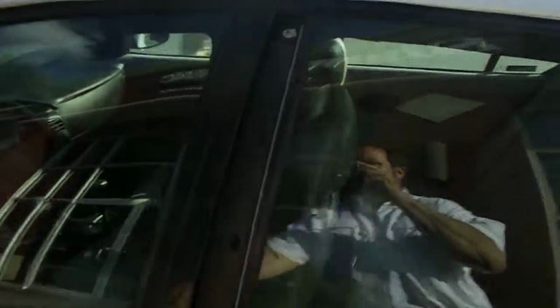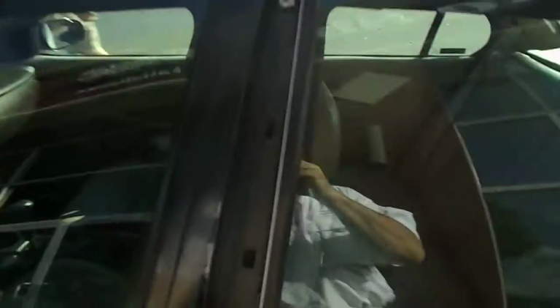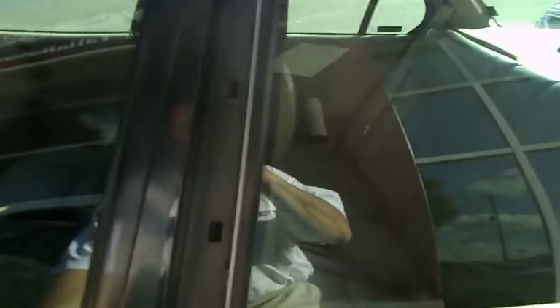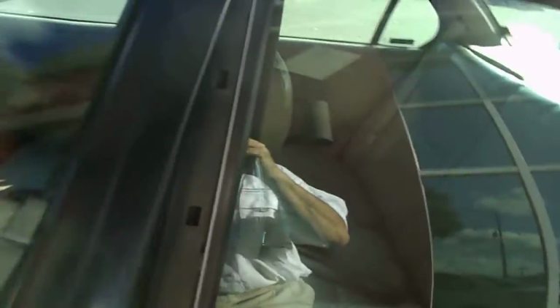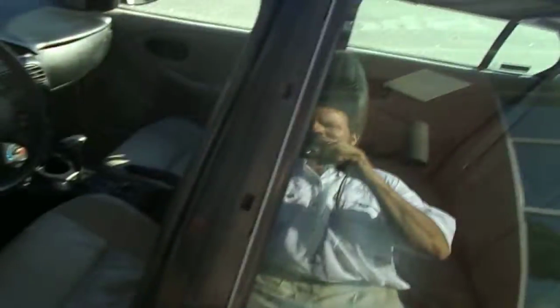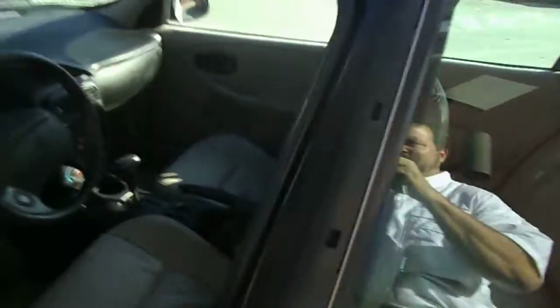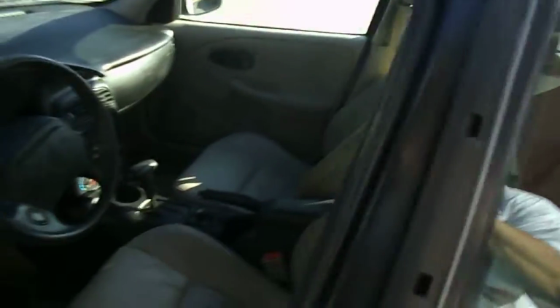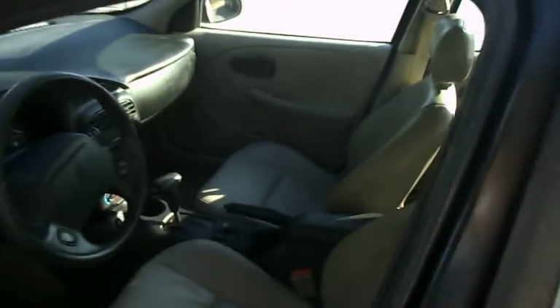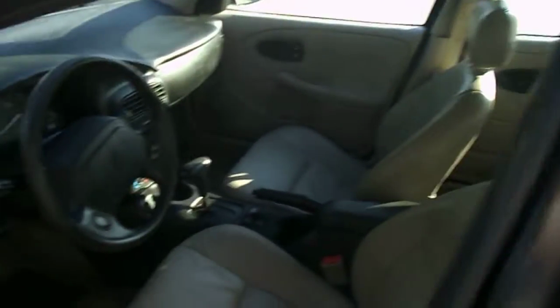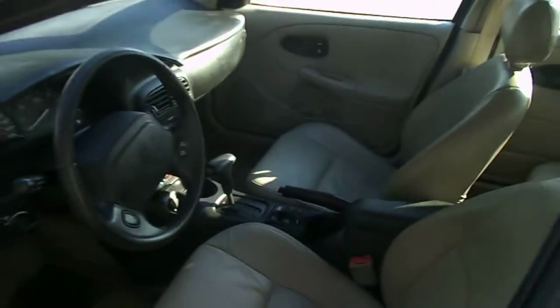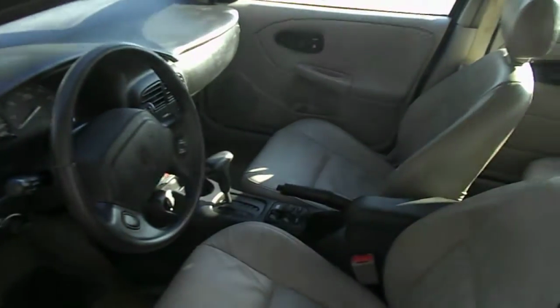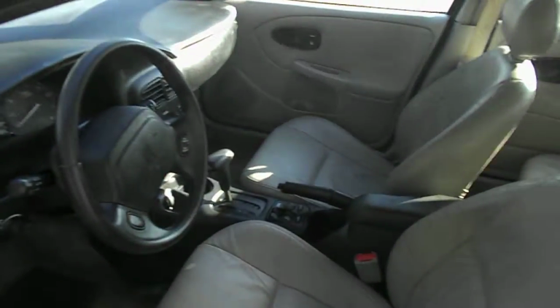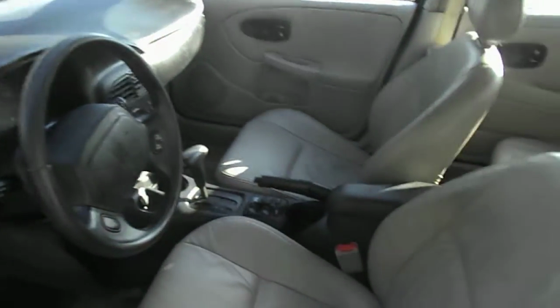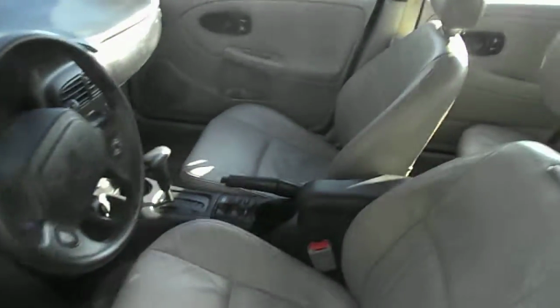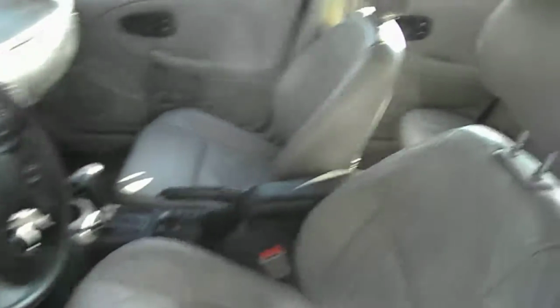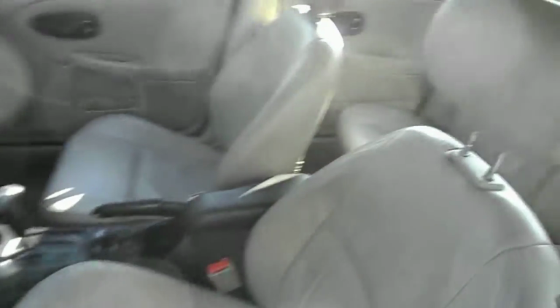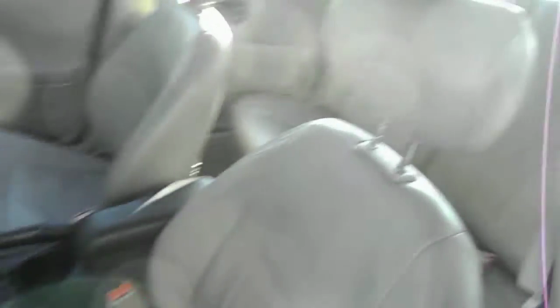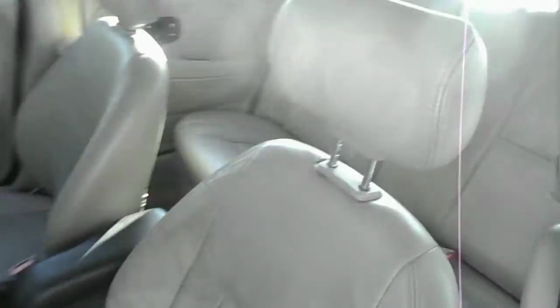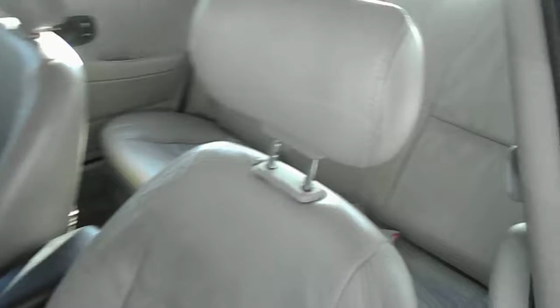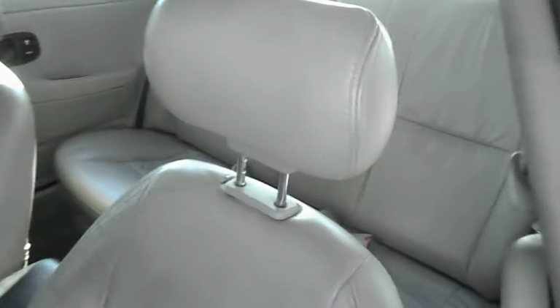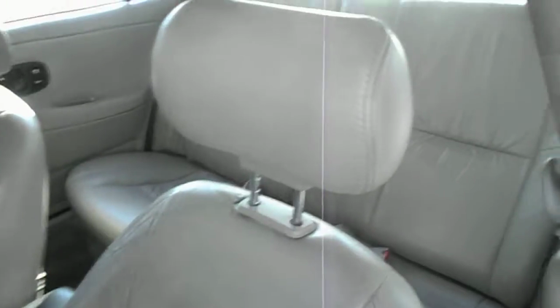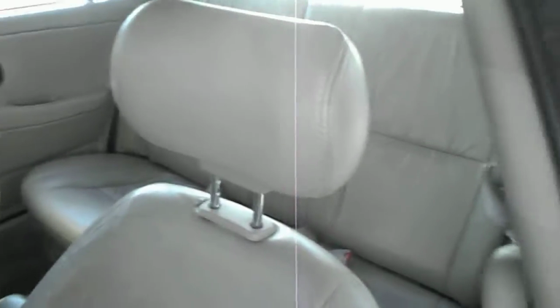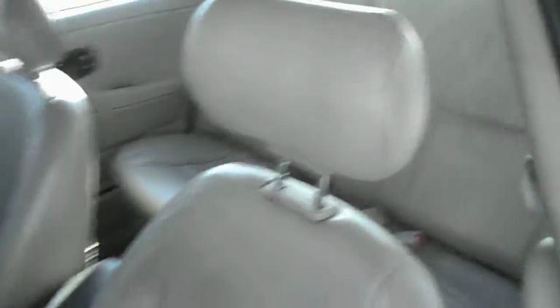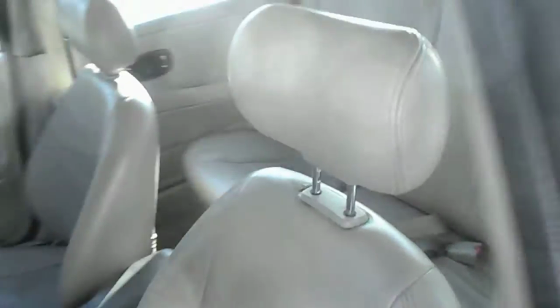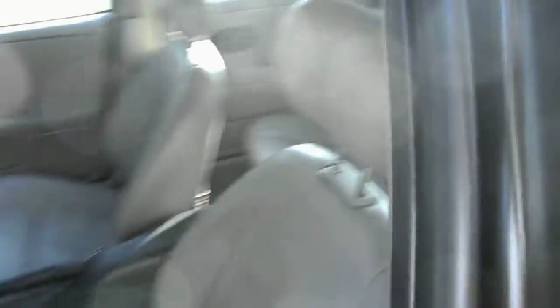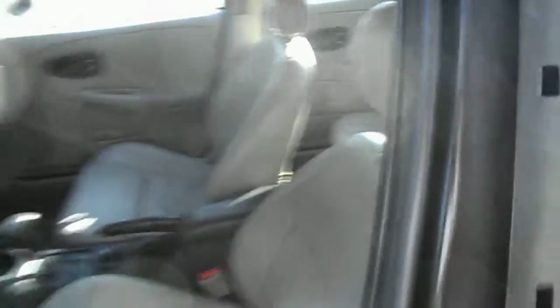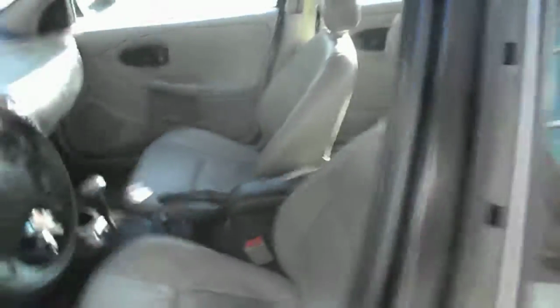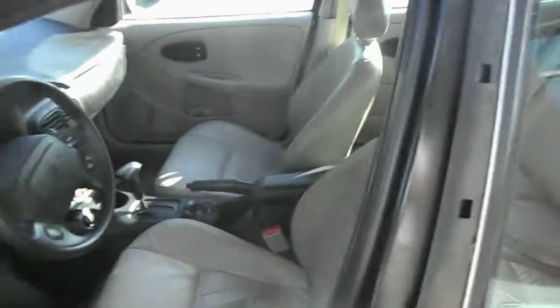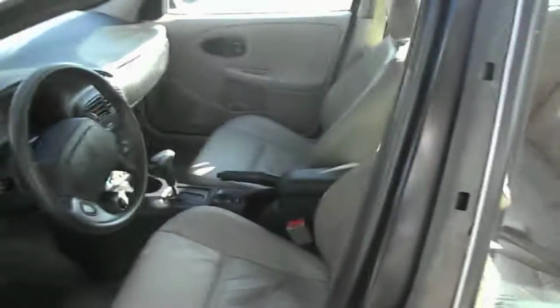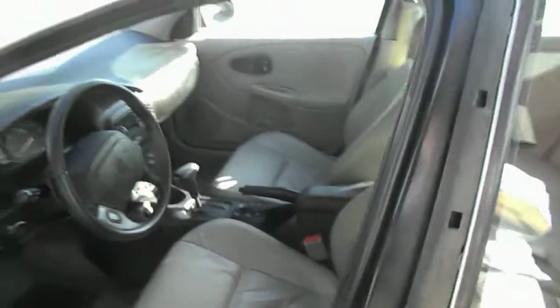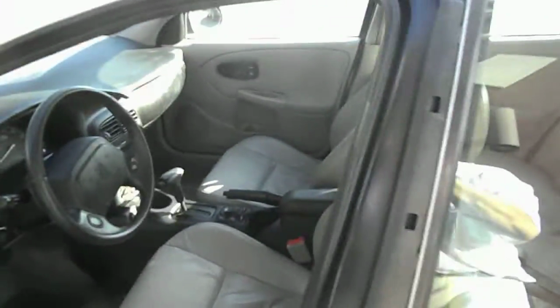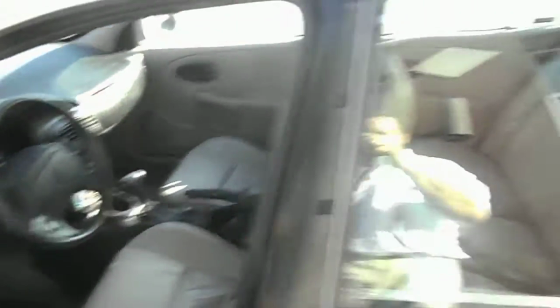It's got leather seating in it, it is automatic, and it's got cold air conditioning as well. It's a super nice car — I'd love for you to come out and take a look again at Auto Showcase.